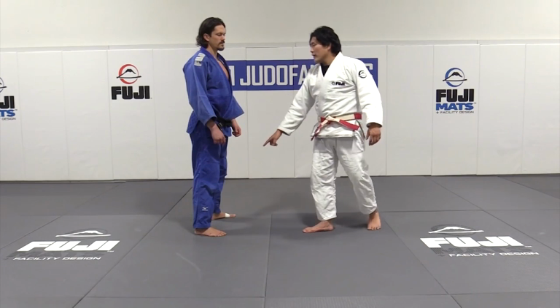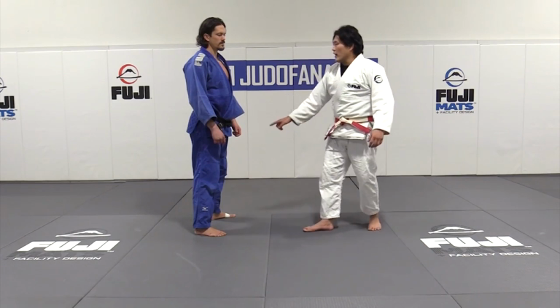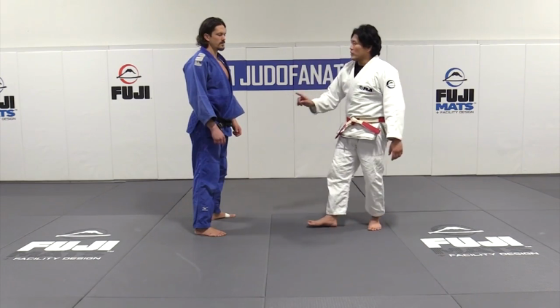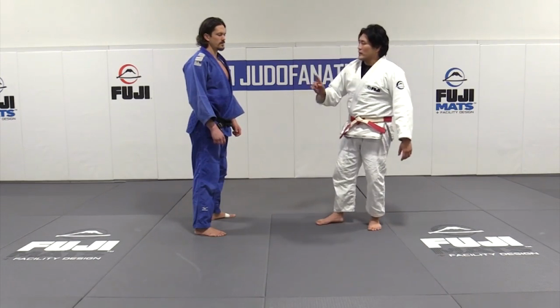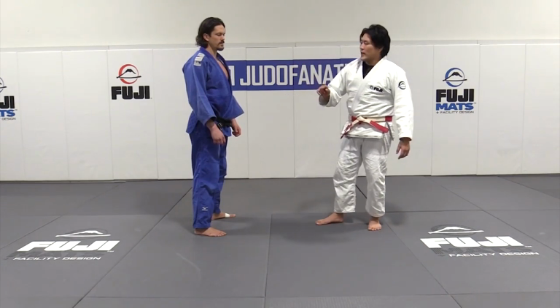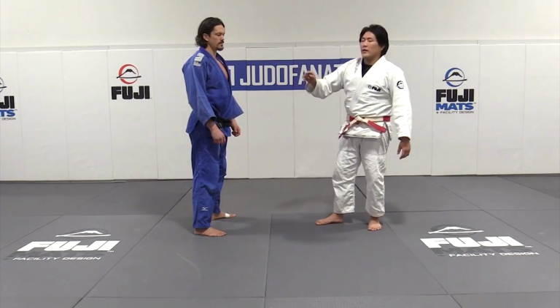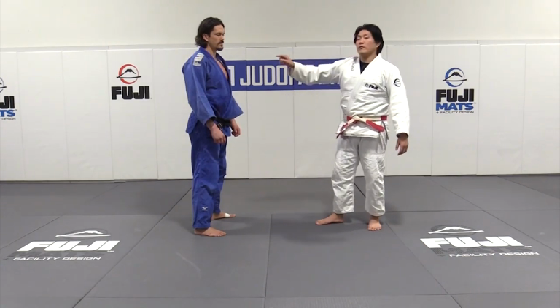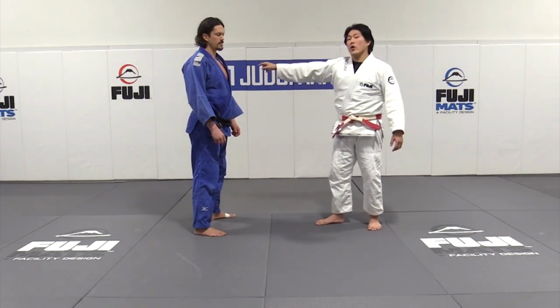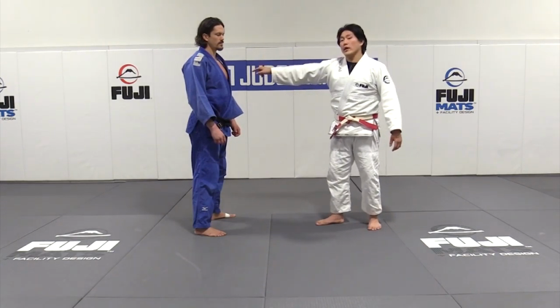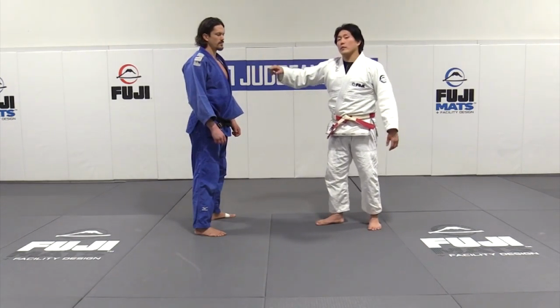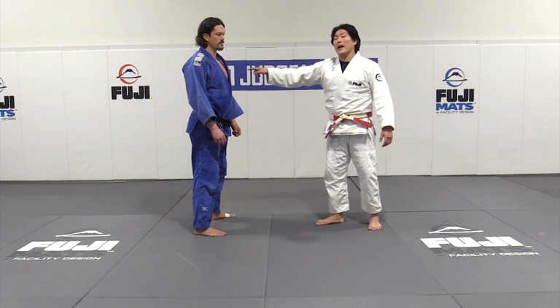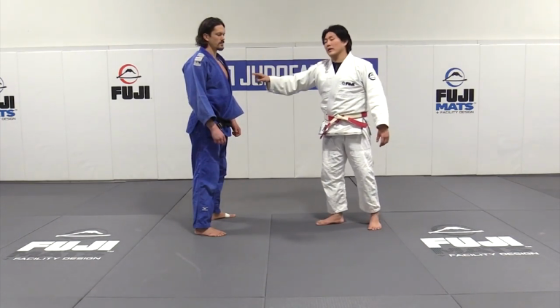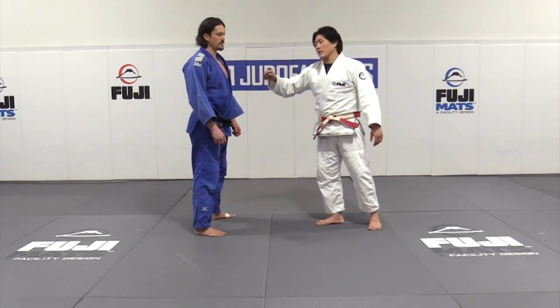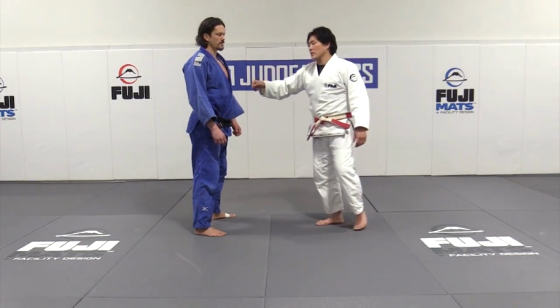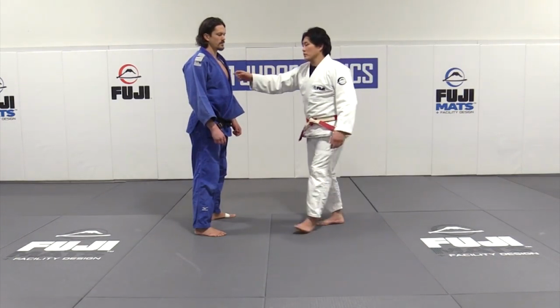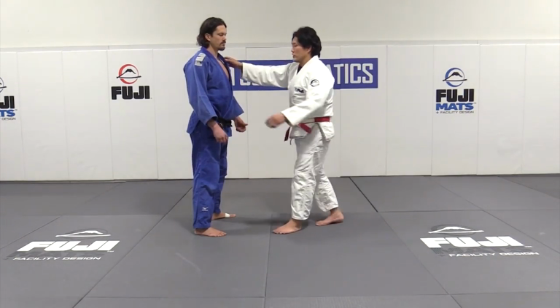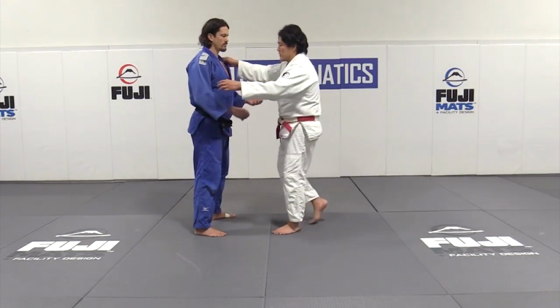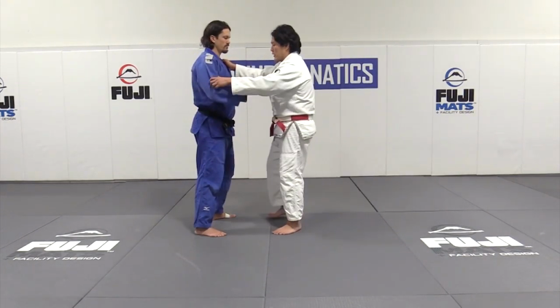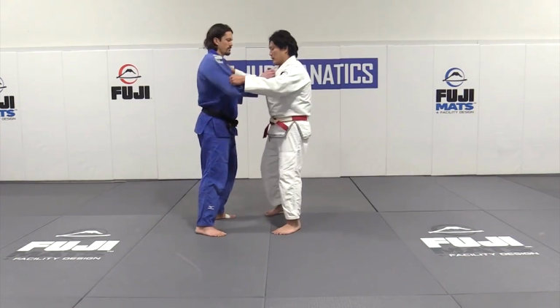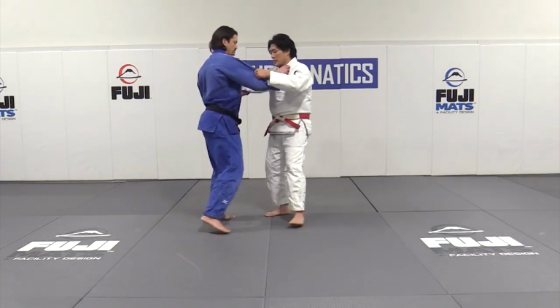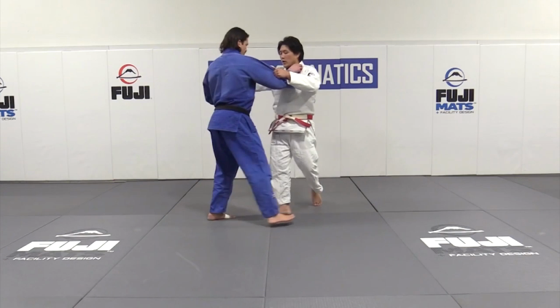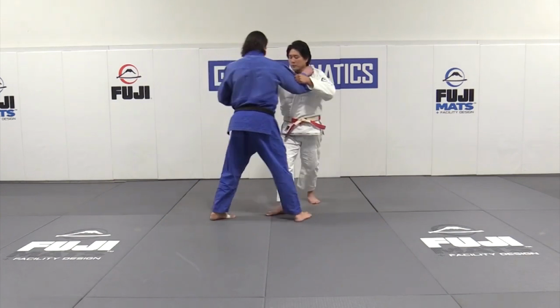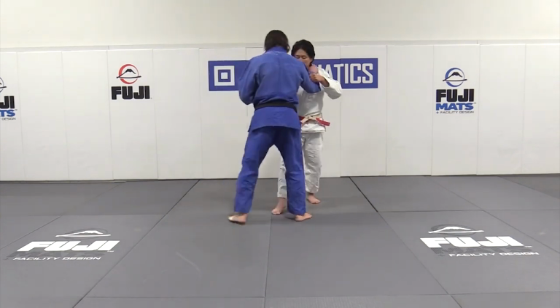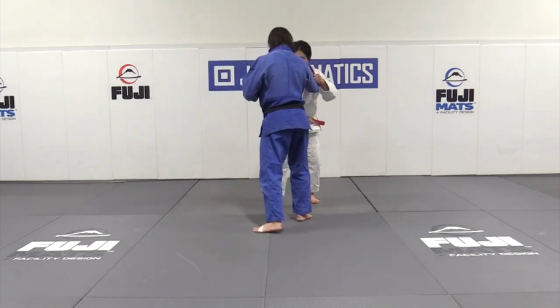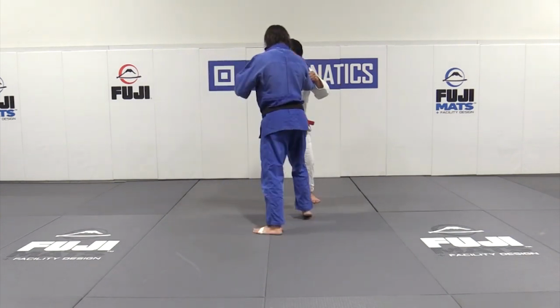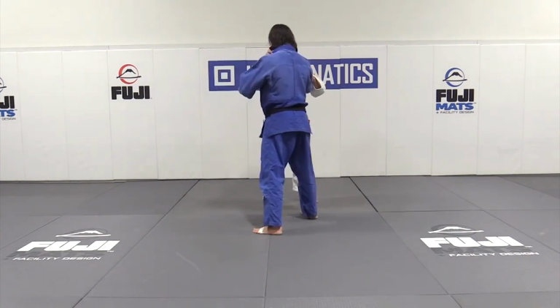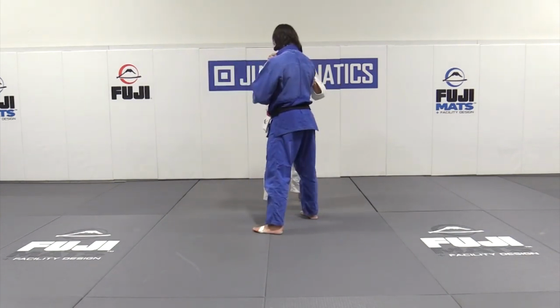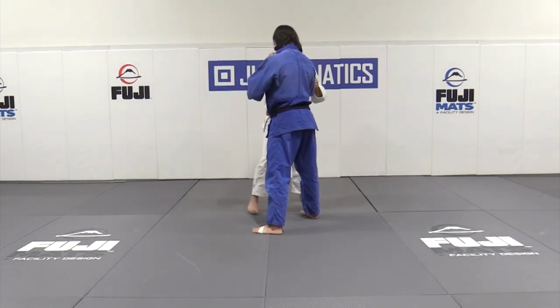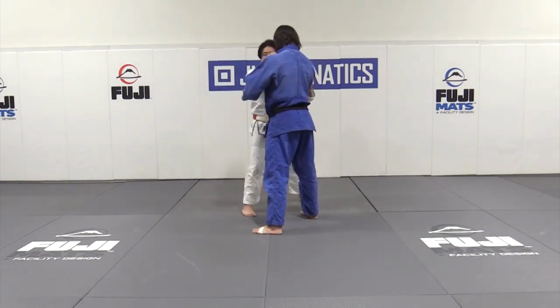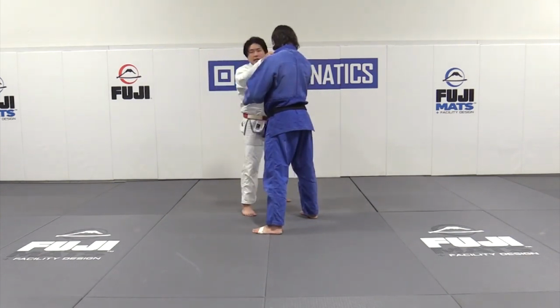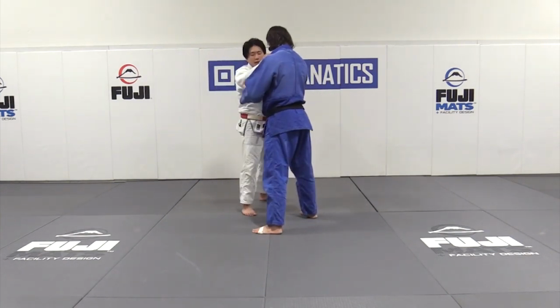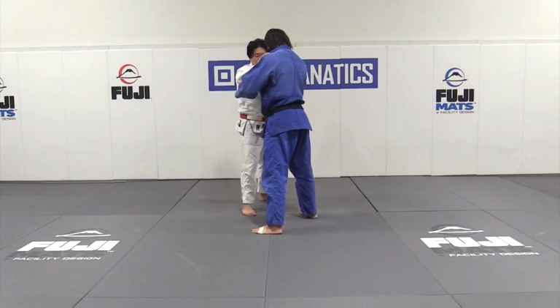Now we're going to attack the far leg, the back leg in the right side versus right side setting. Lead leg right, lead leg right.